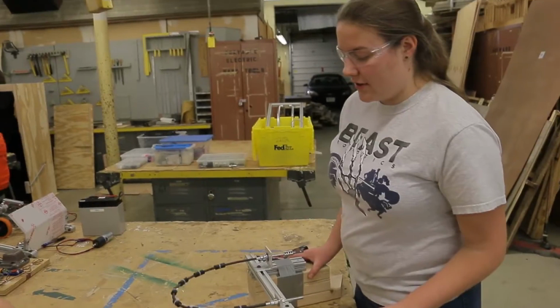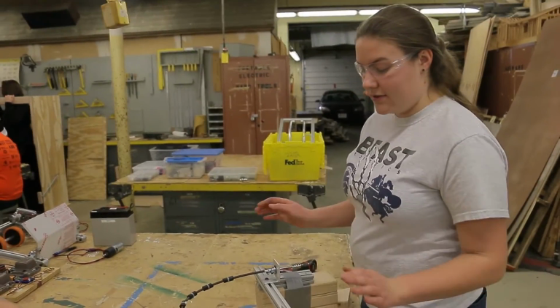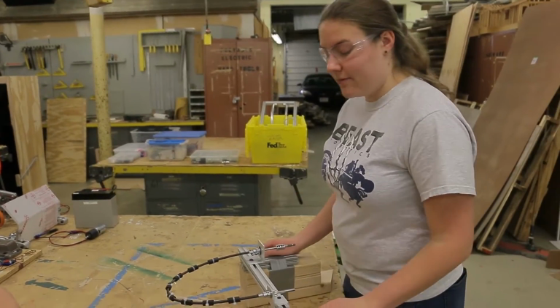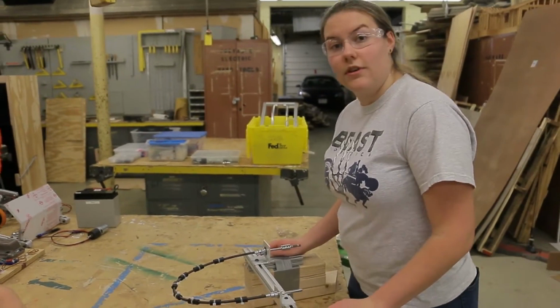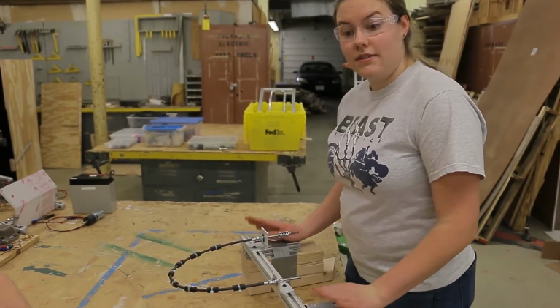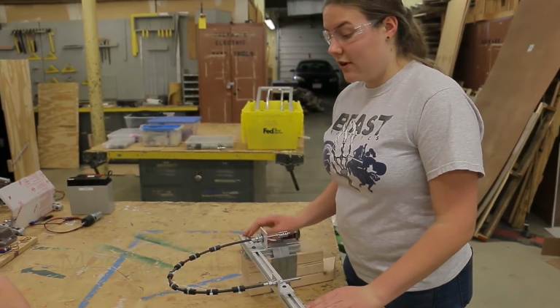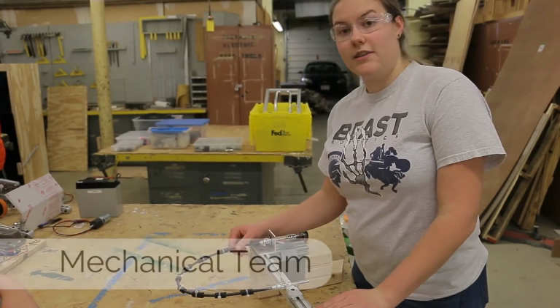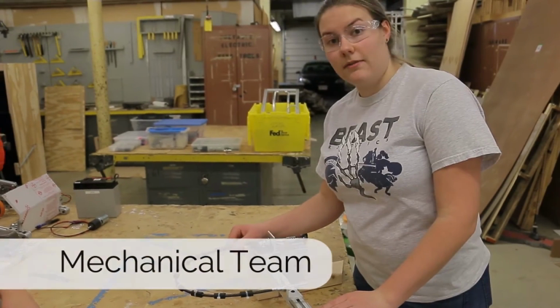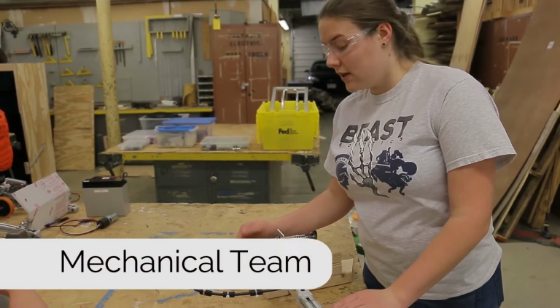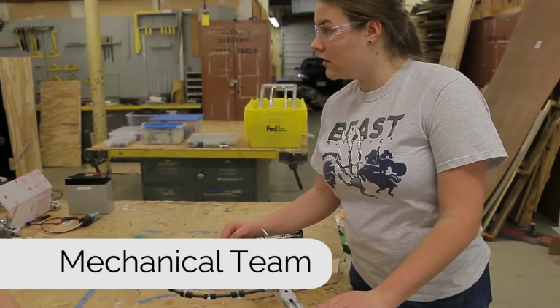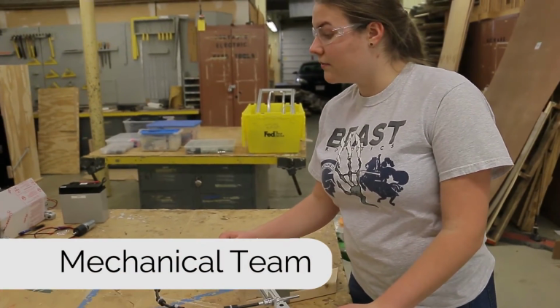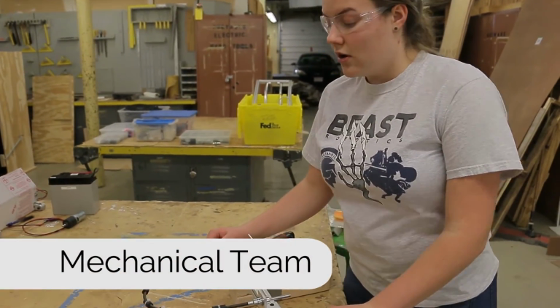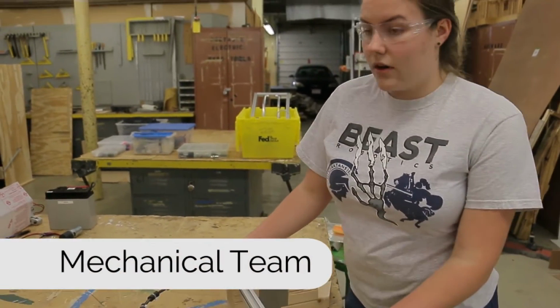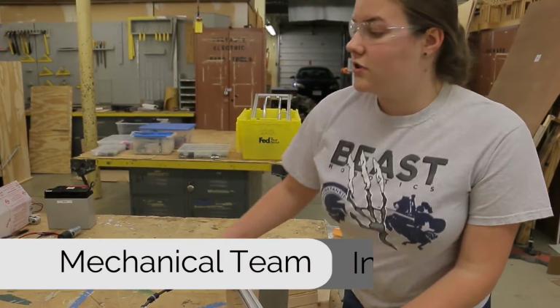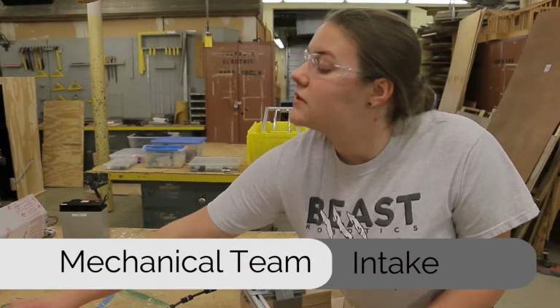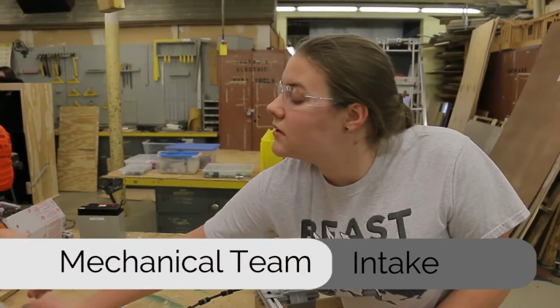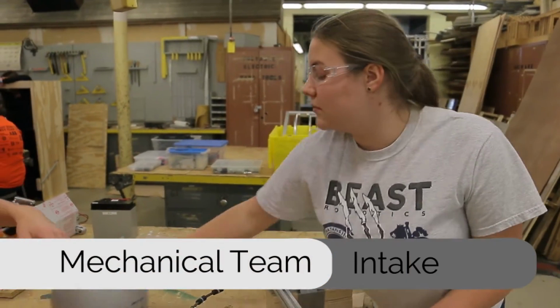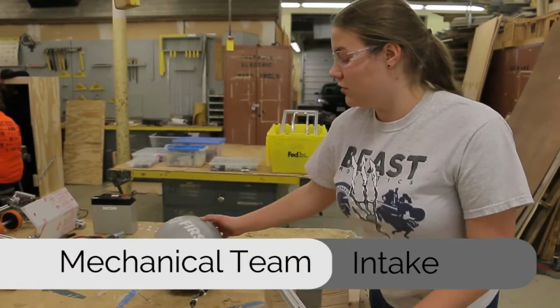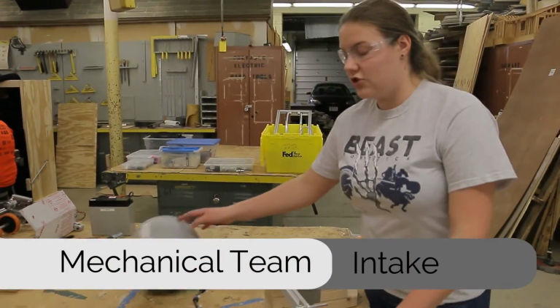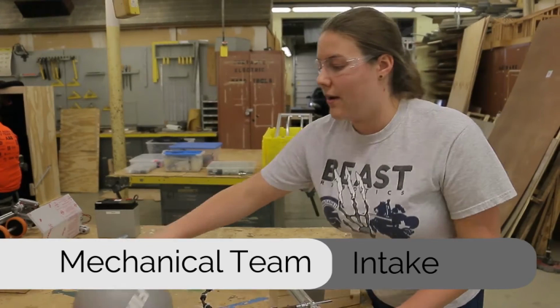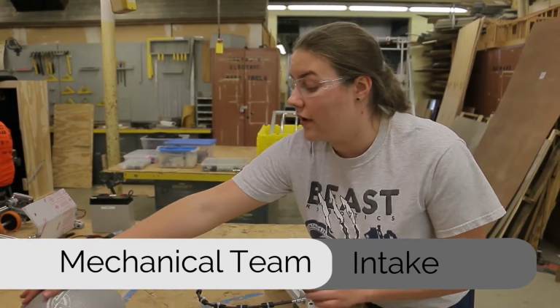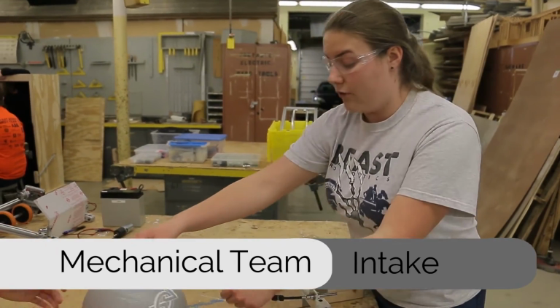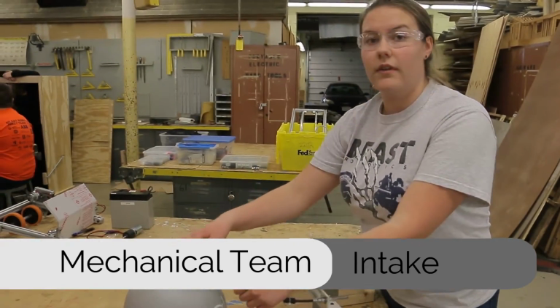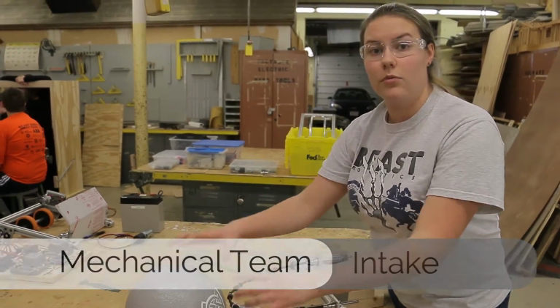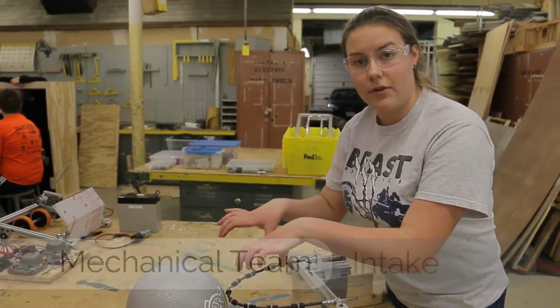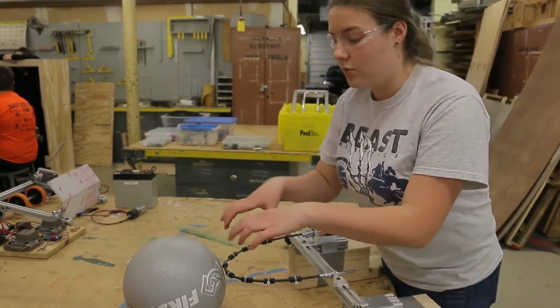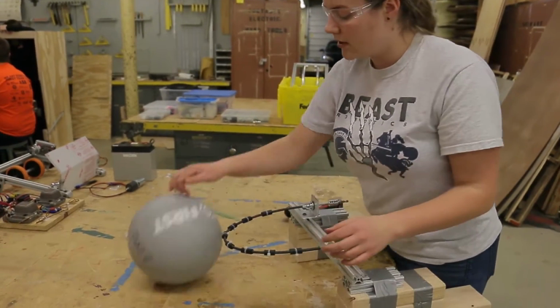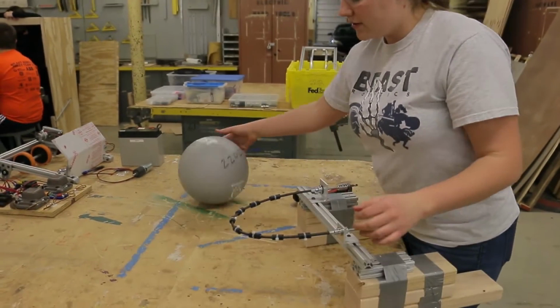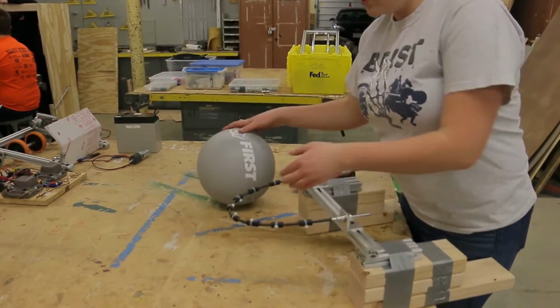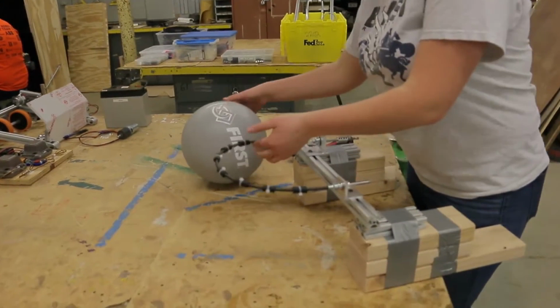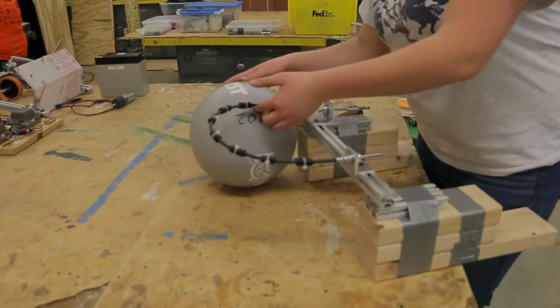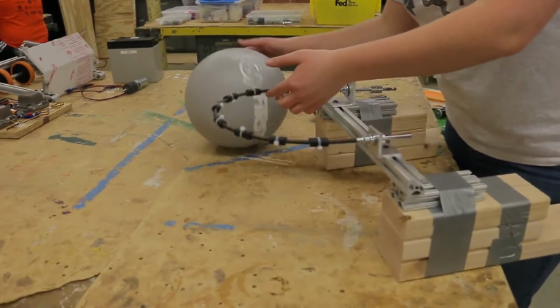This is our flexible shaft intake. Our intention with this is to be able to not just draw in the ball from the front like you would with typical two wheels, but to actually draw it in from the sides.